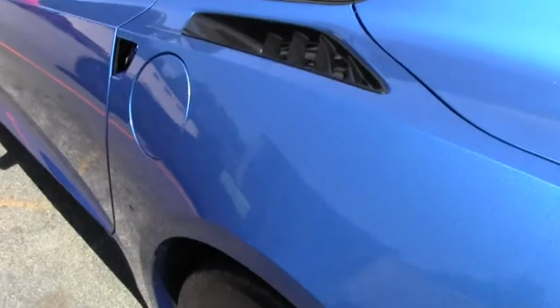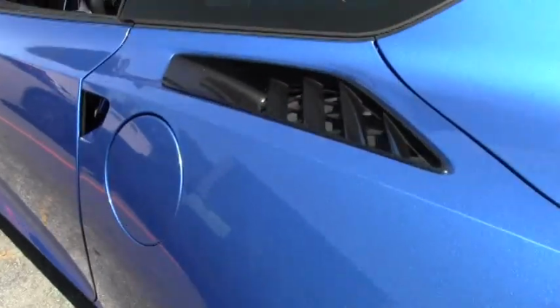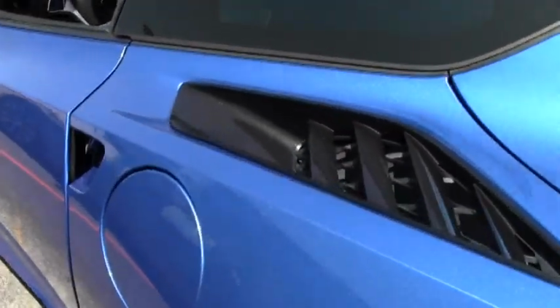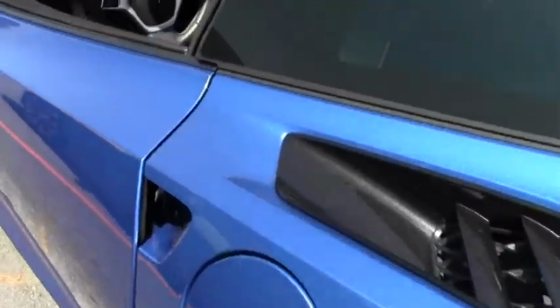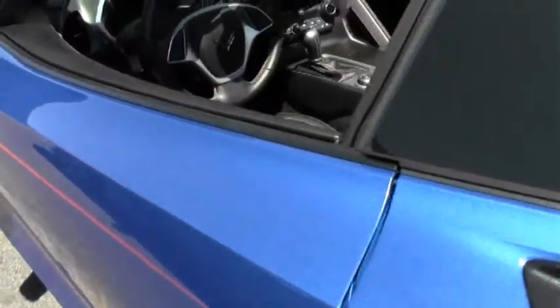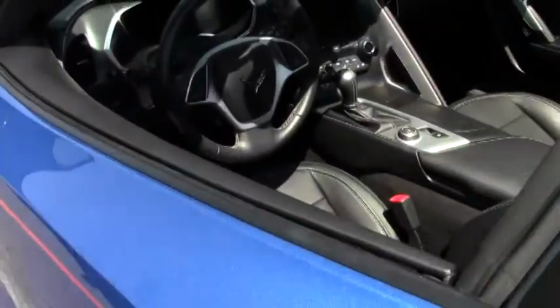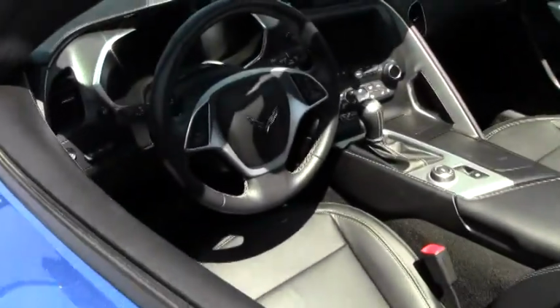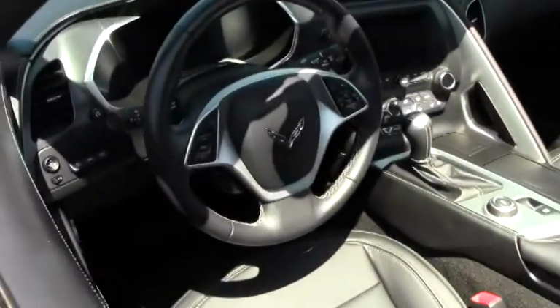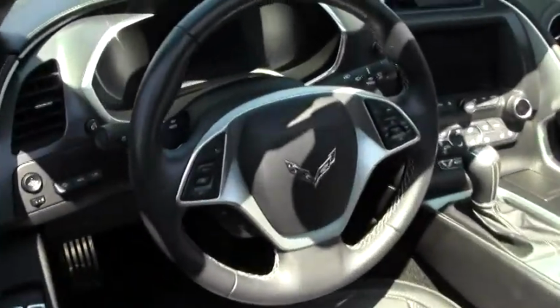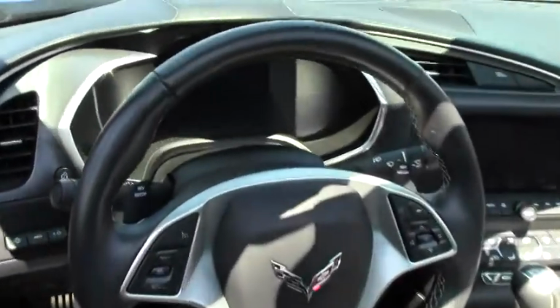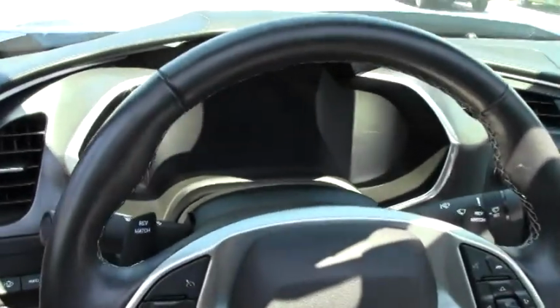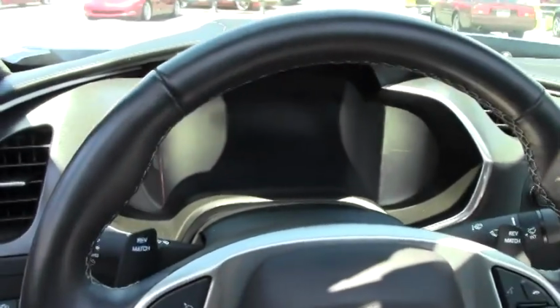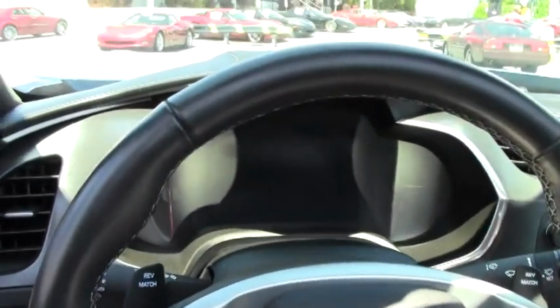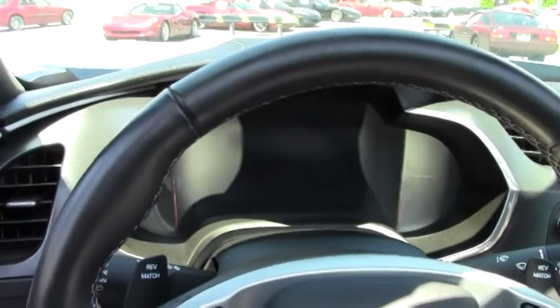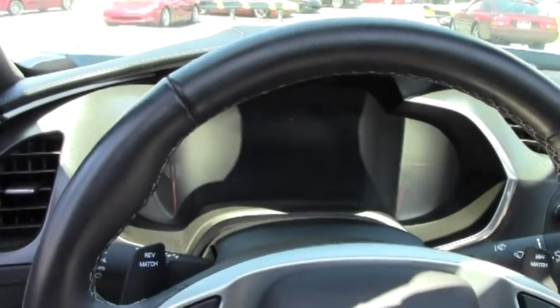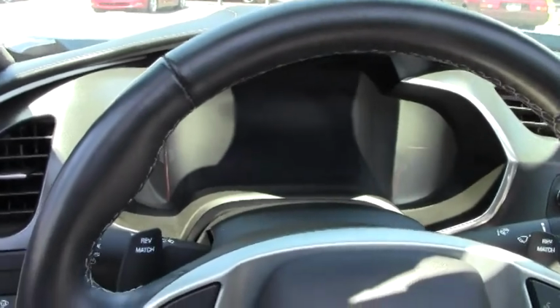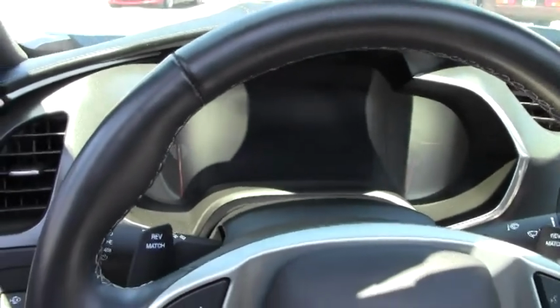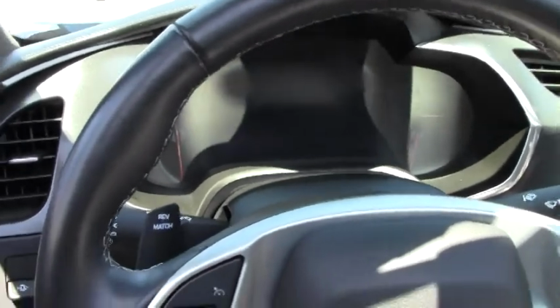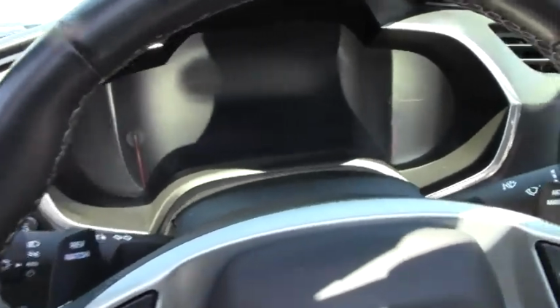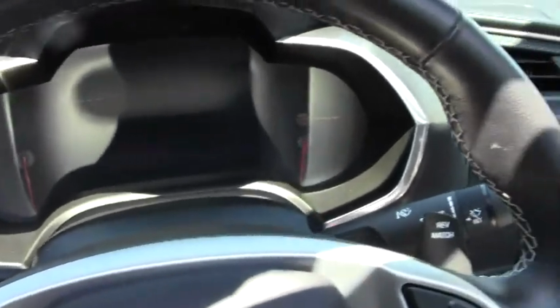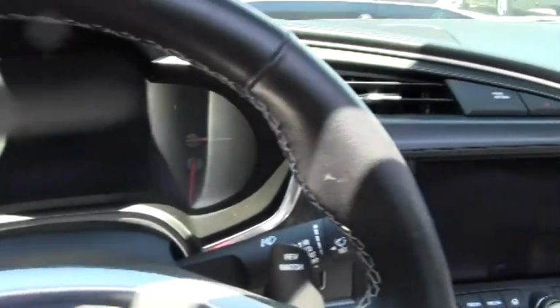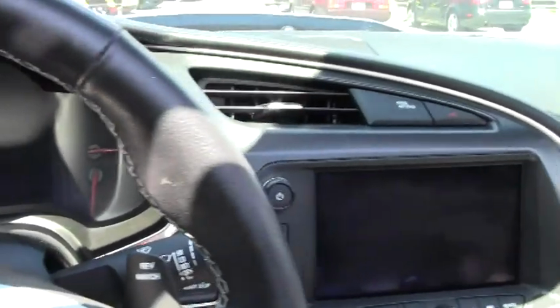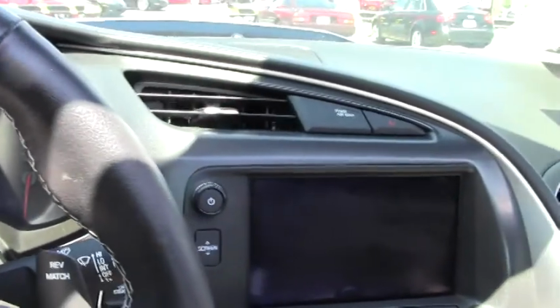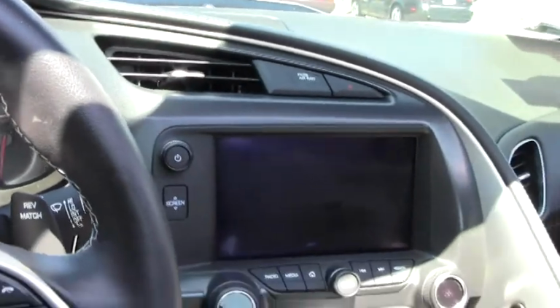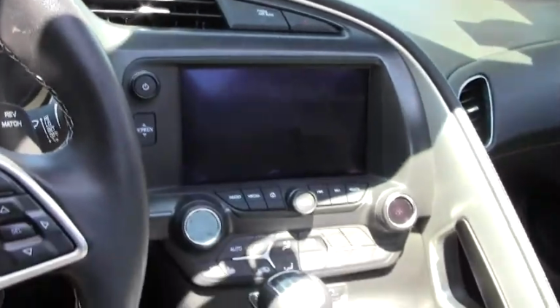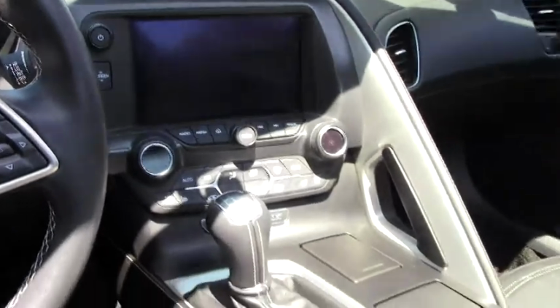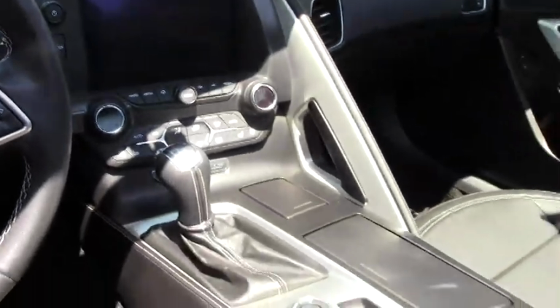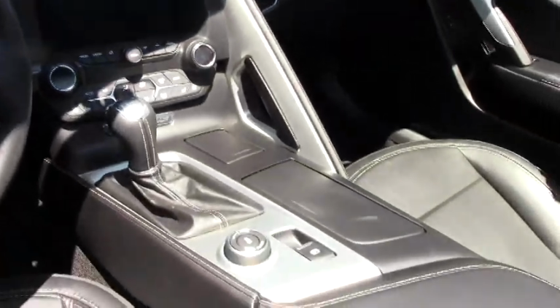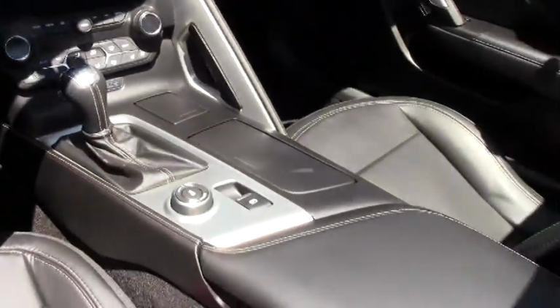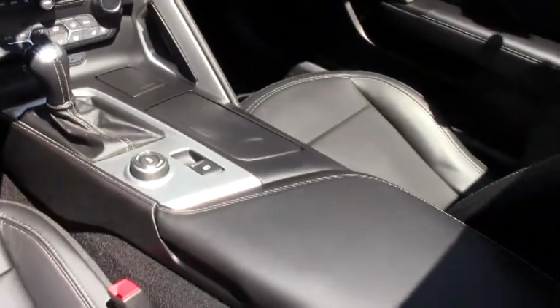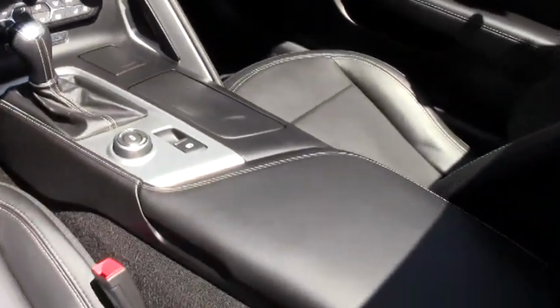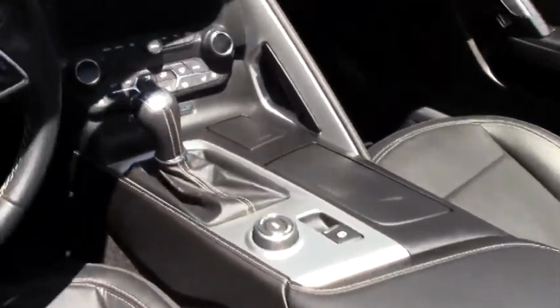On the inside of the car, of course leather seats, extremely comfortable interior, navigation, Chevrolet MyLink heads-up display — all the things you'd come to expect.